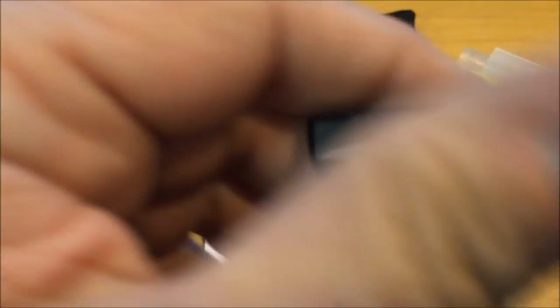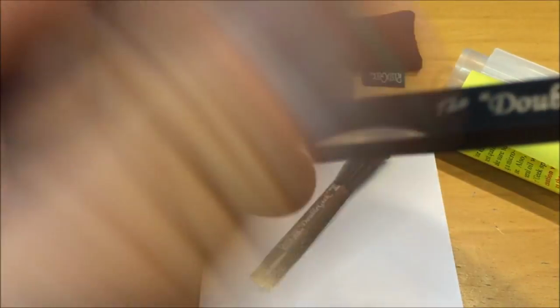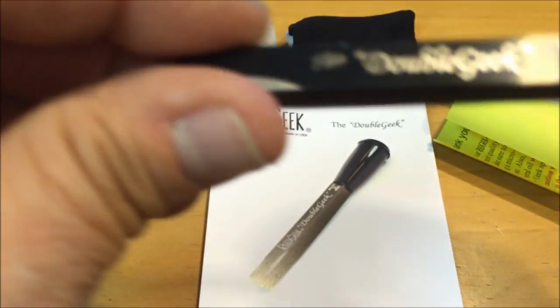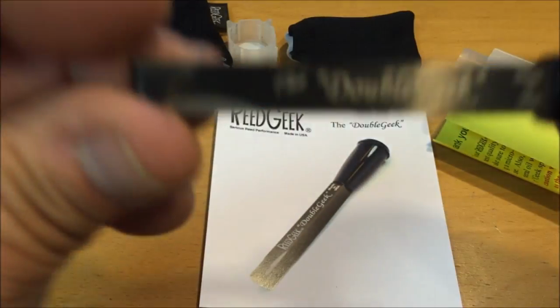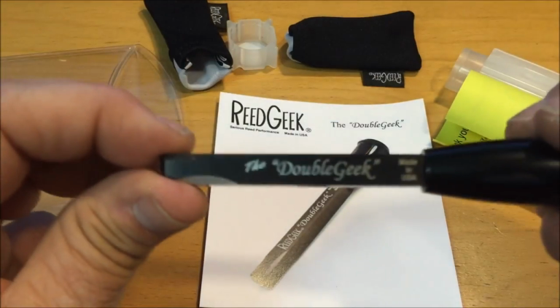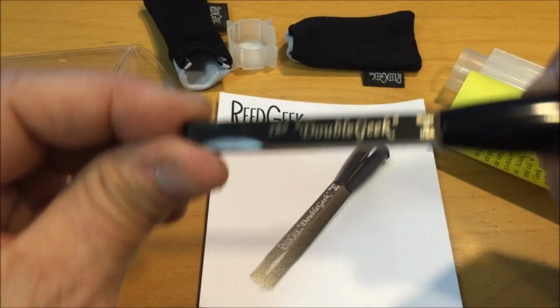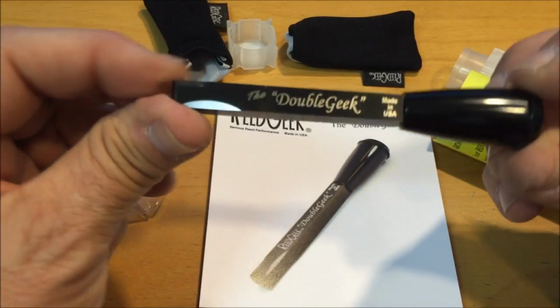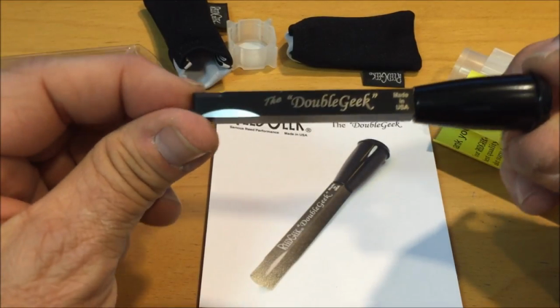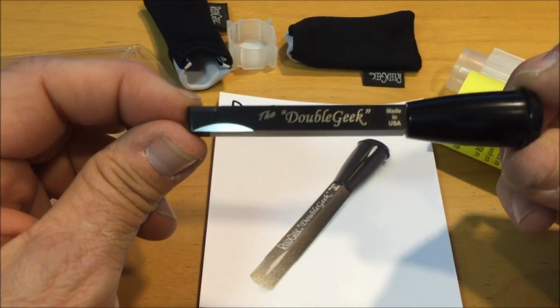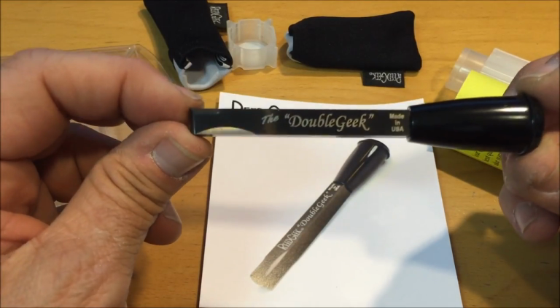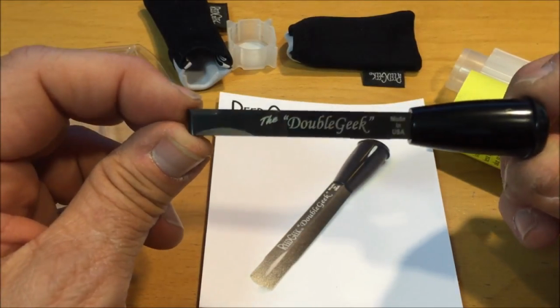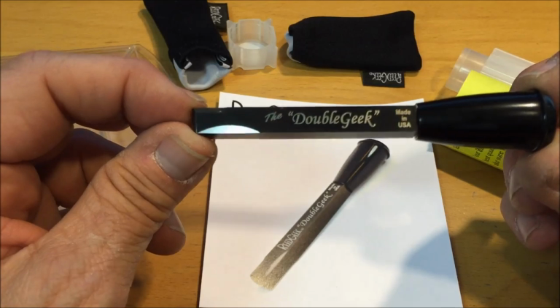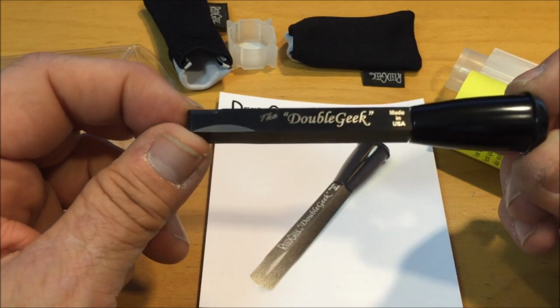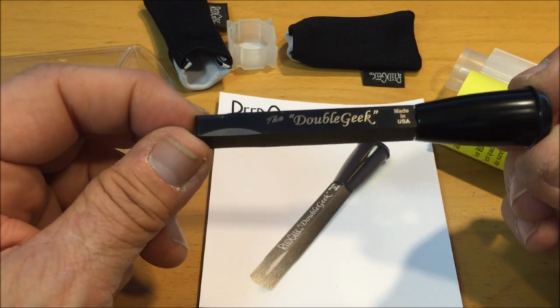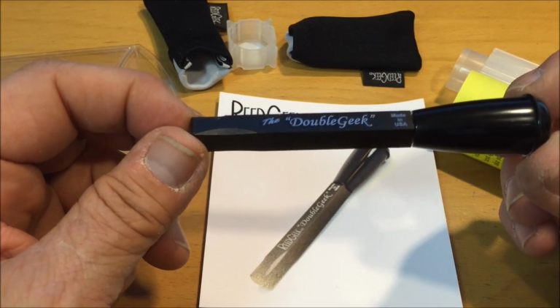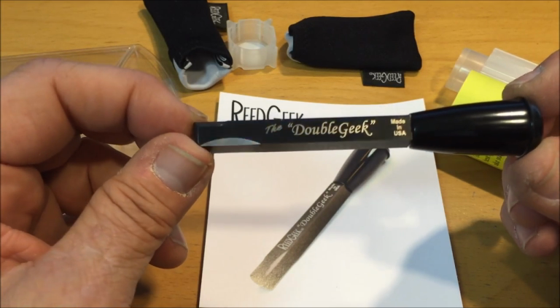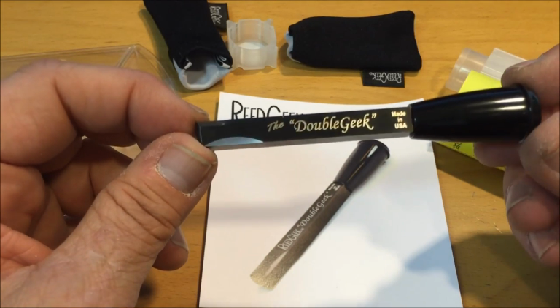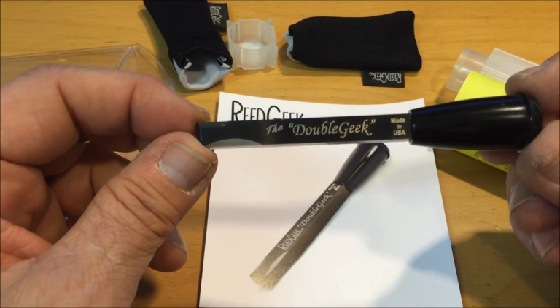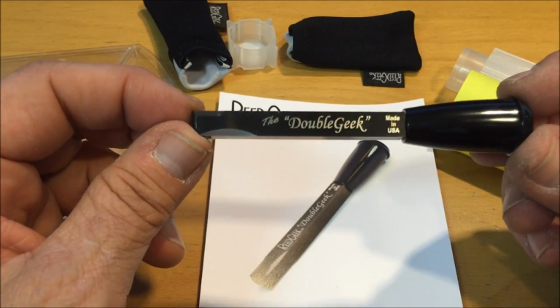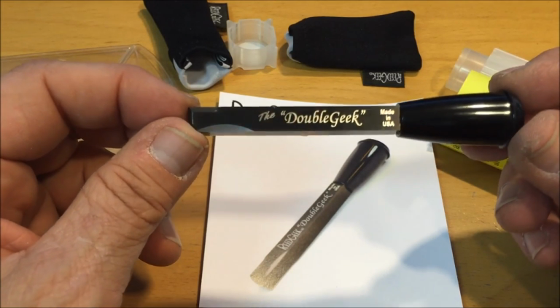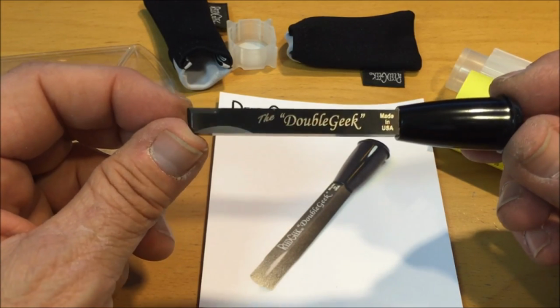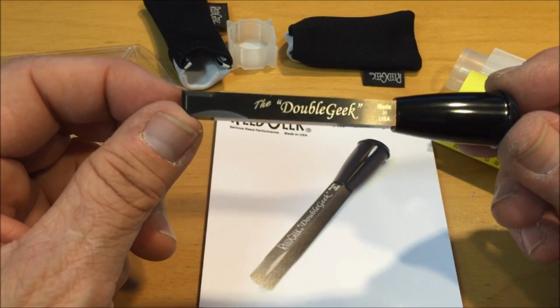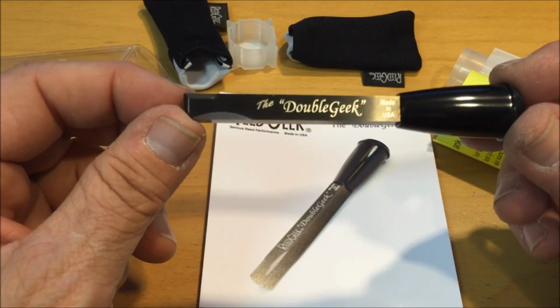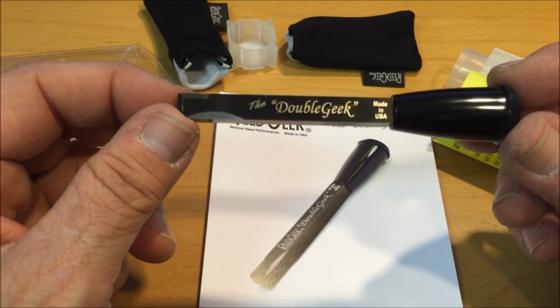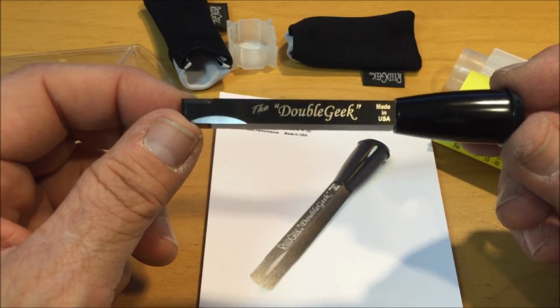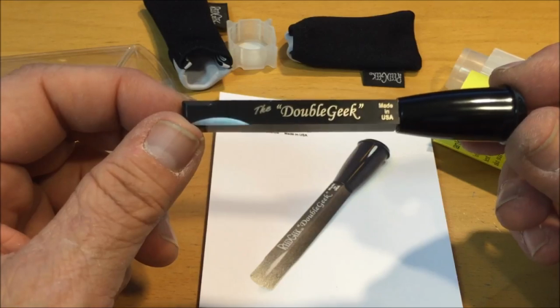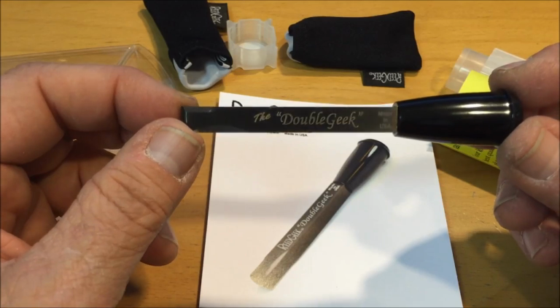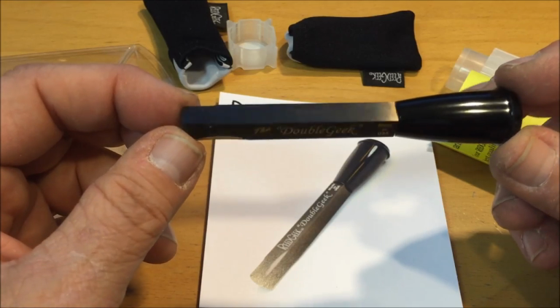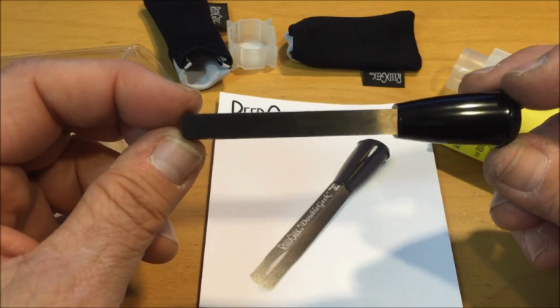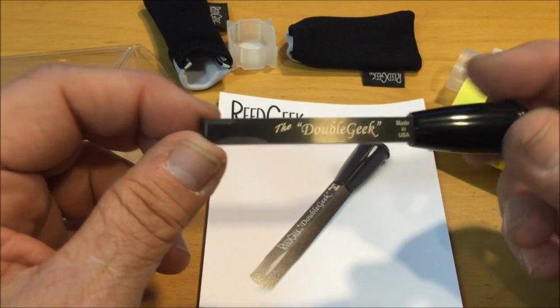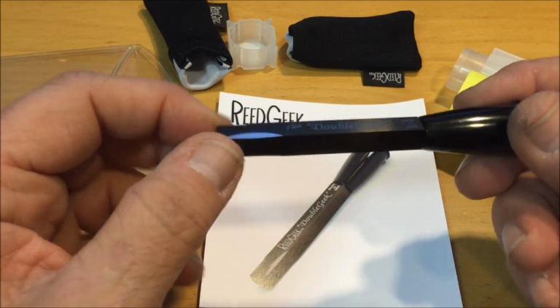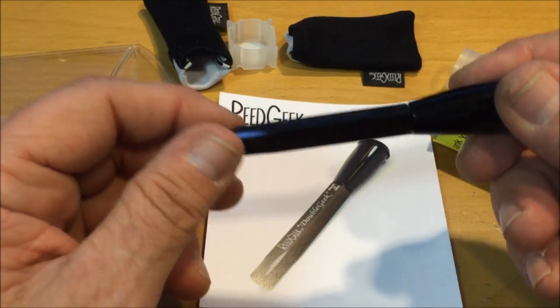A big plus is it's able to be taken on a plane, able to be taken to school, because it's not an actual knife — it's just a piece of metal, a hunk of metal.